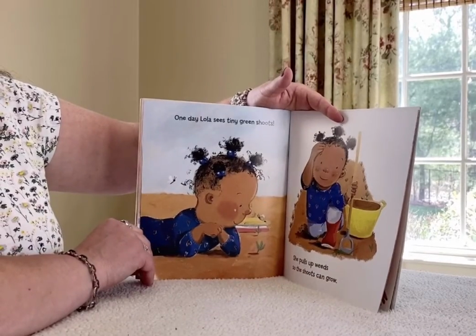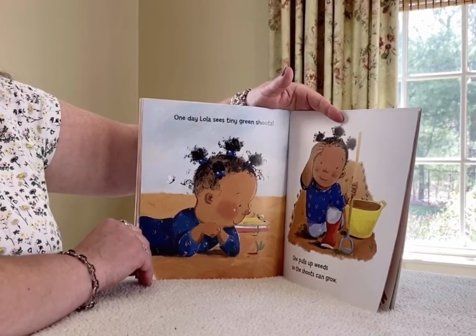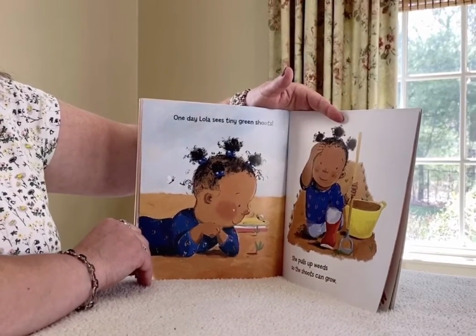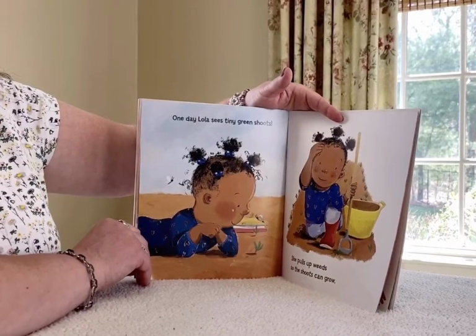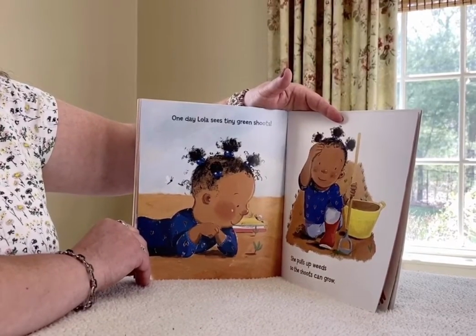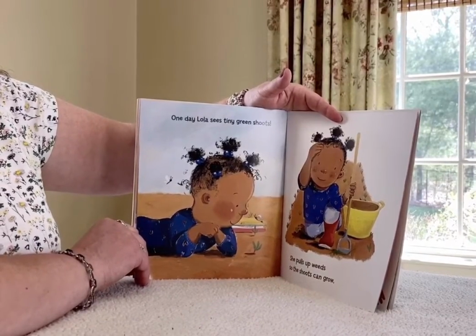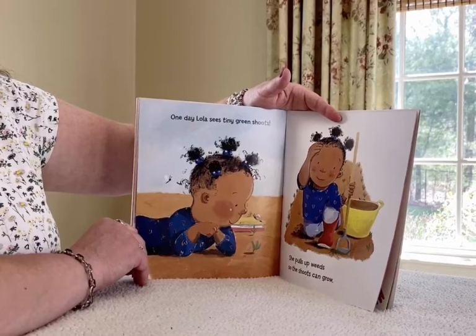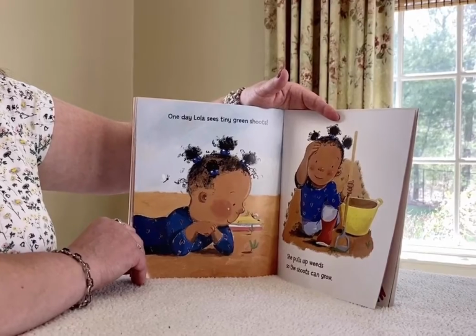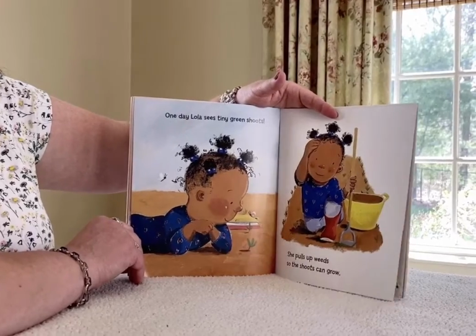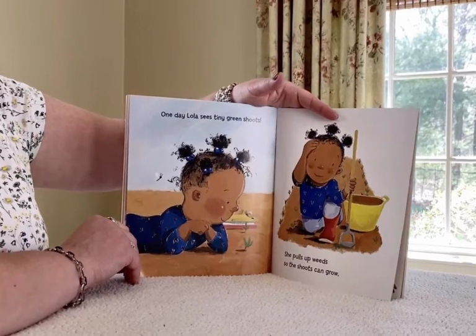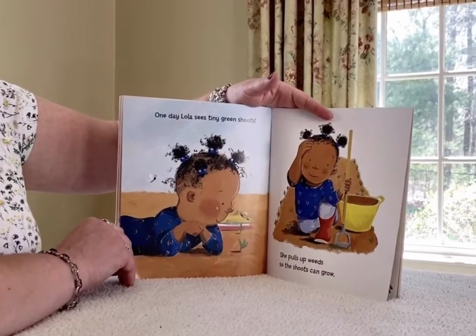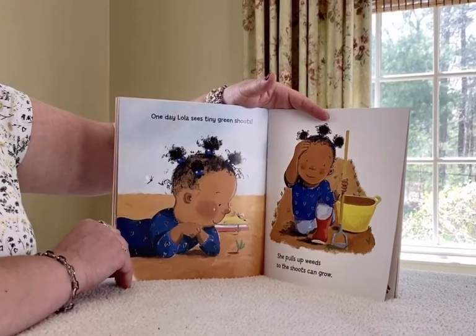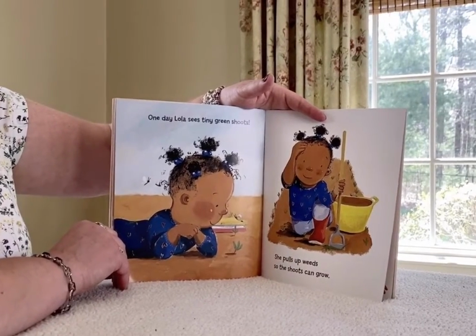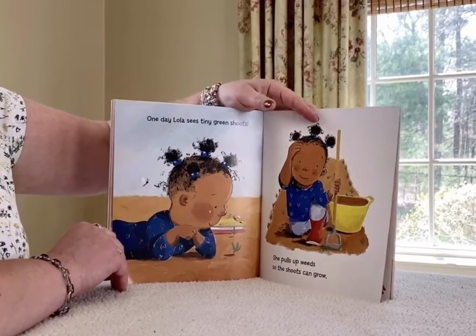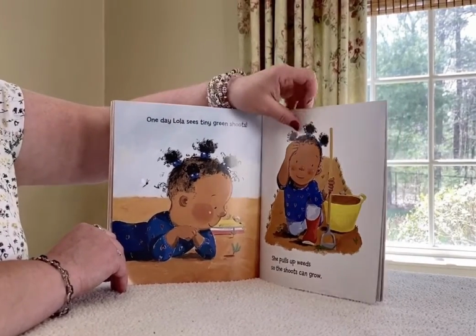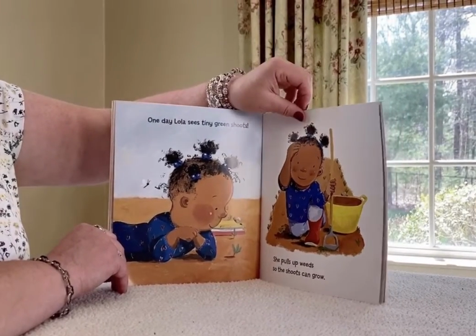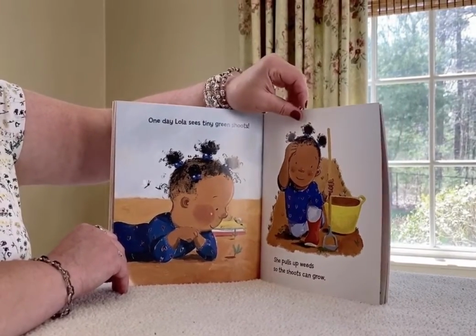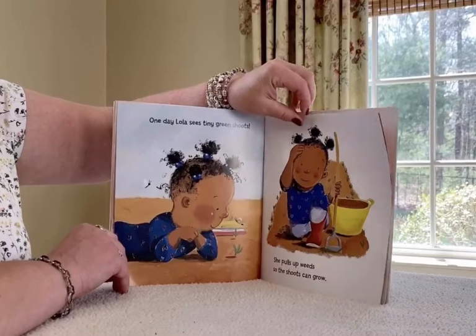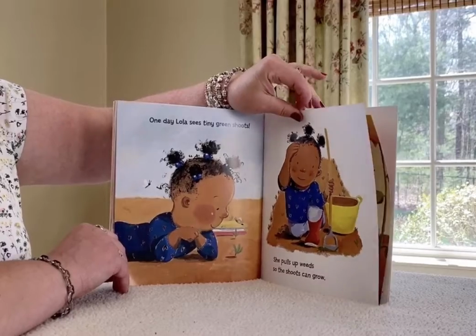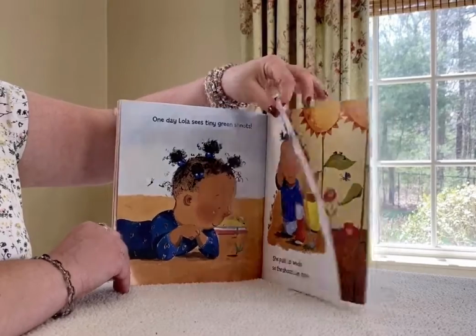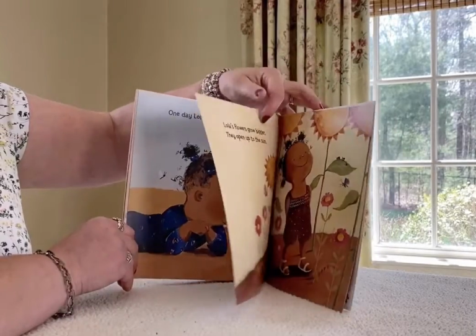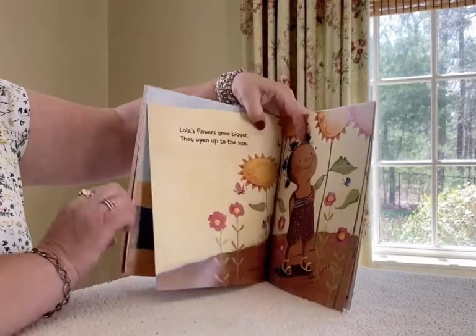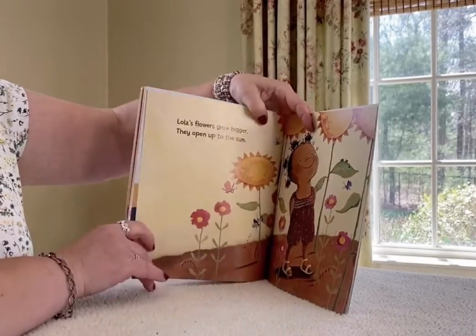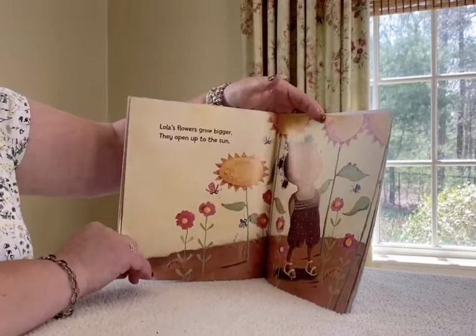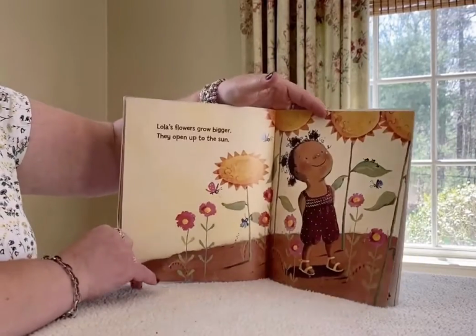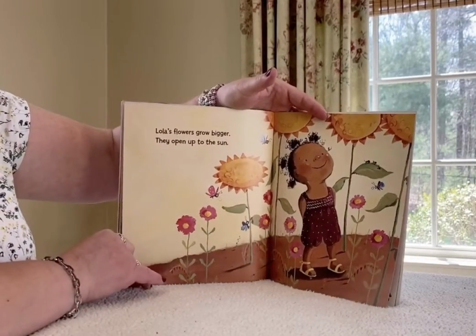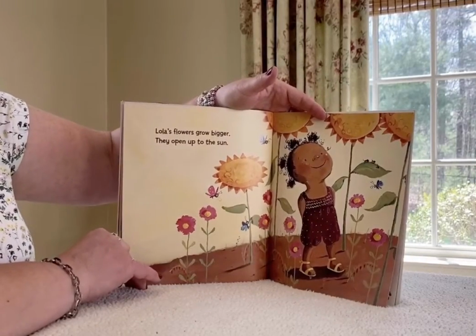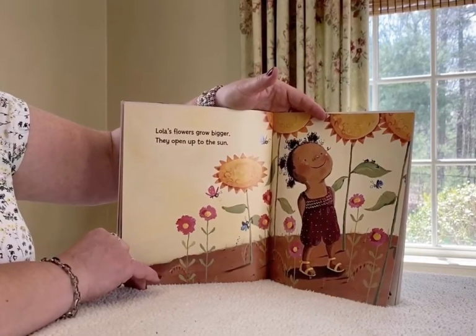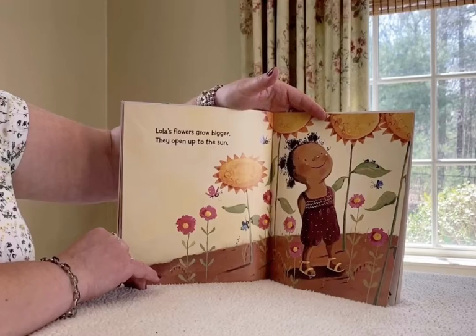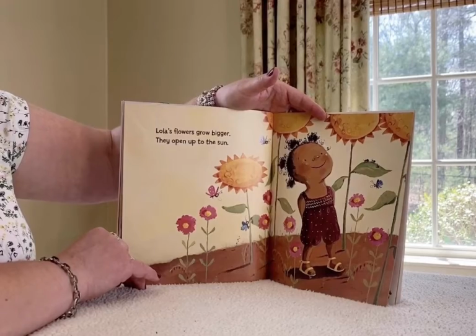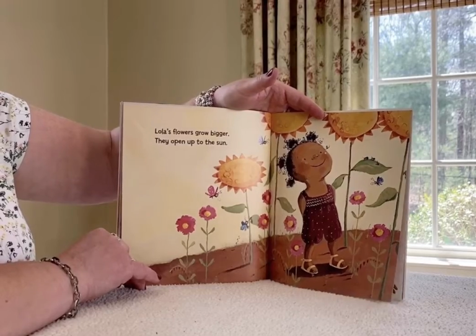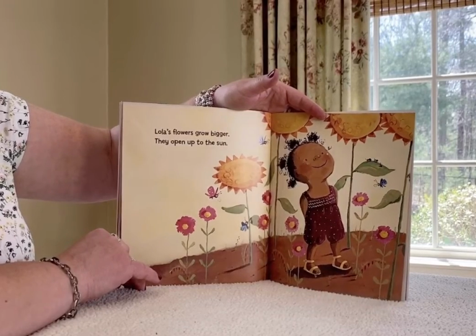Lola sees tiny green shoots. She pulls up weeds so the shoots can grow. Lola's flowers grow bigger and open up to the sun.